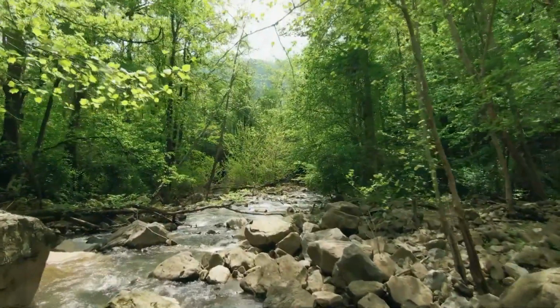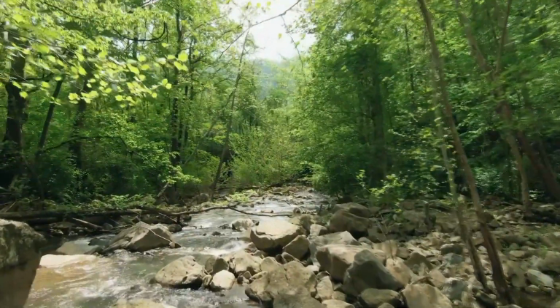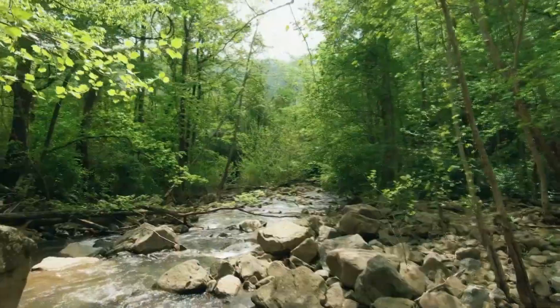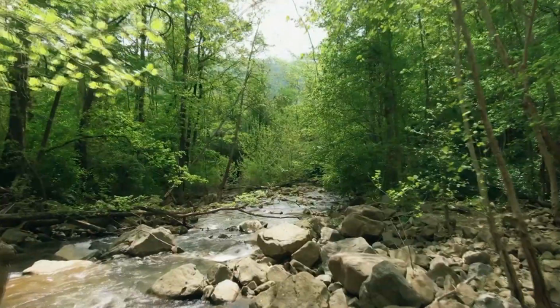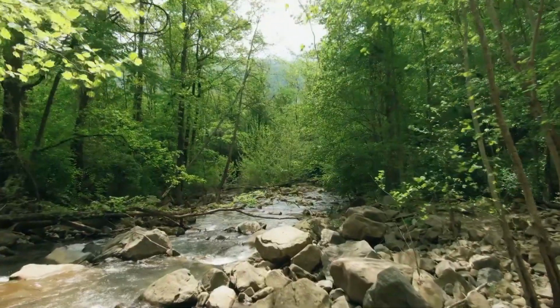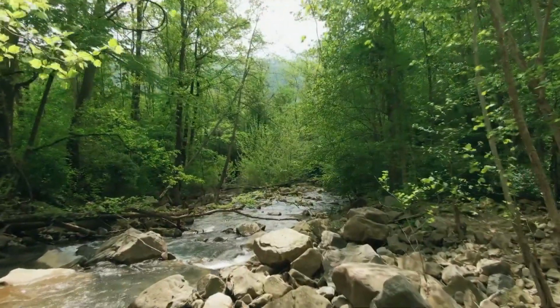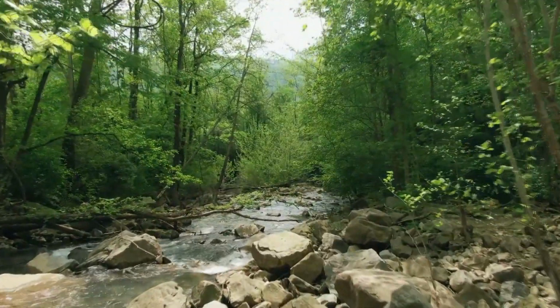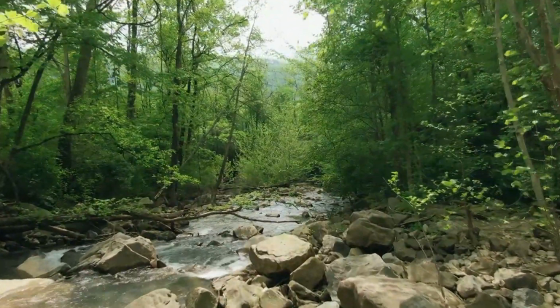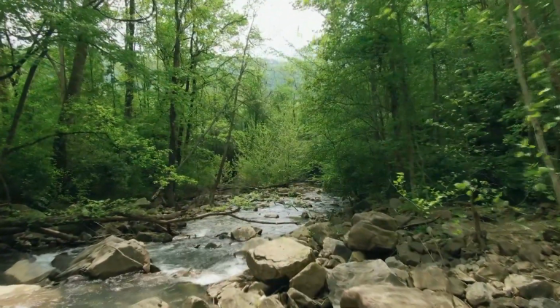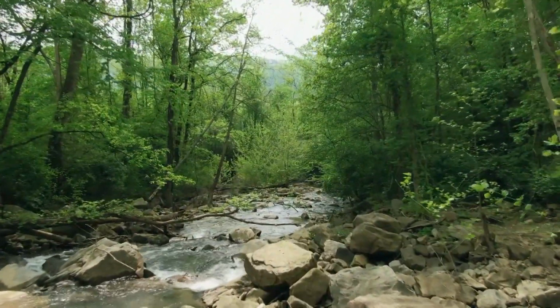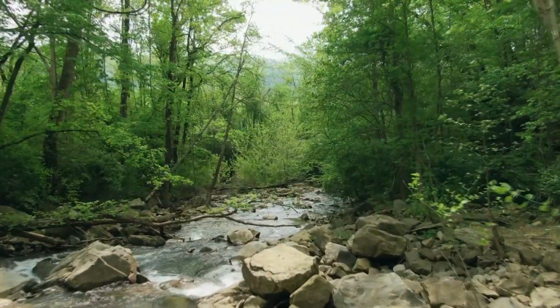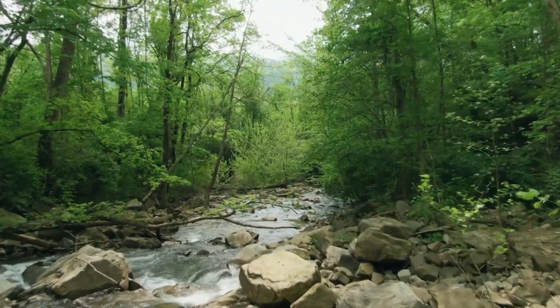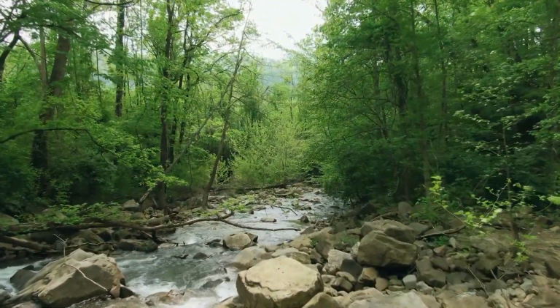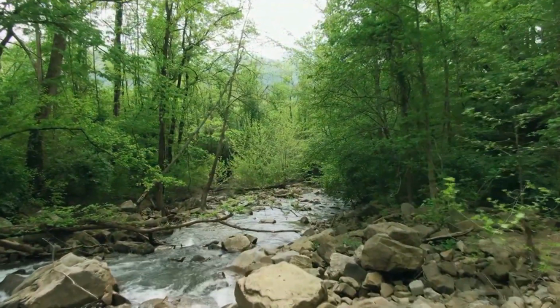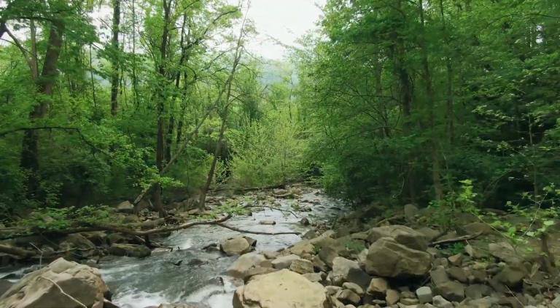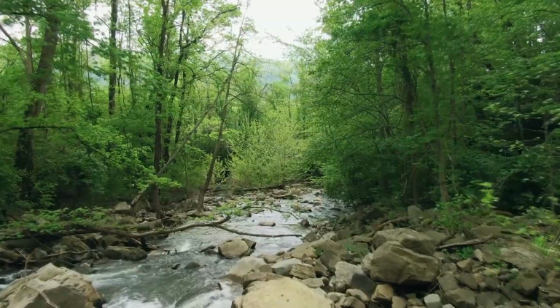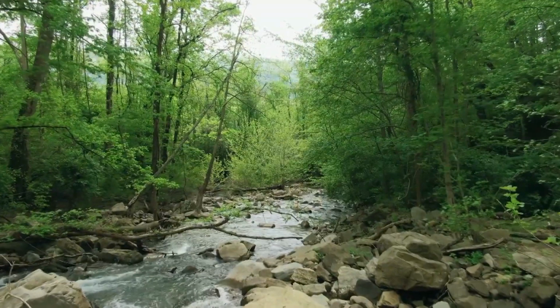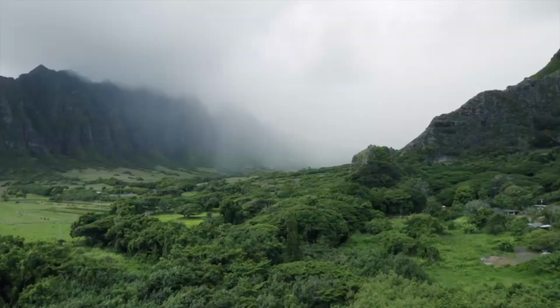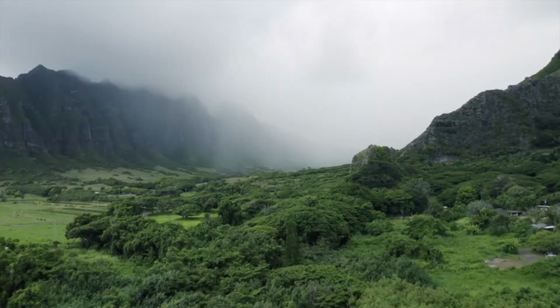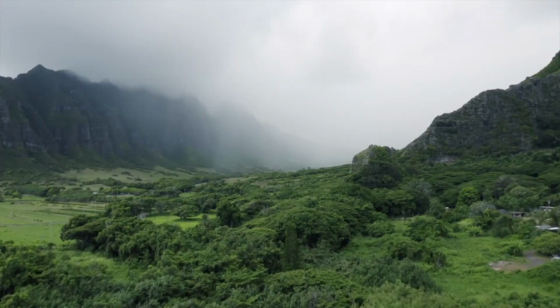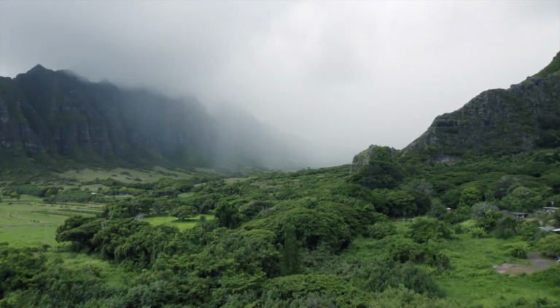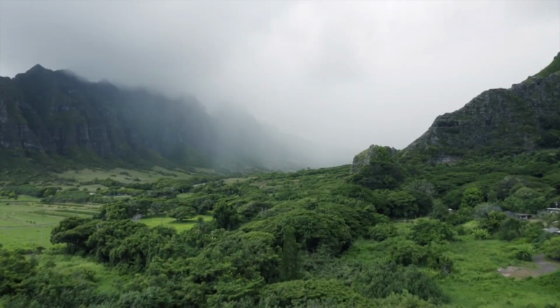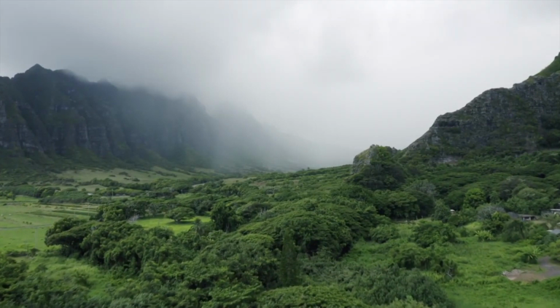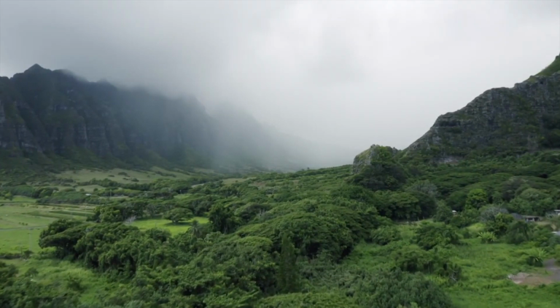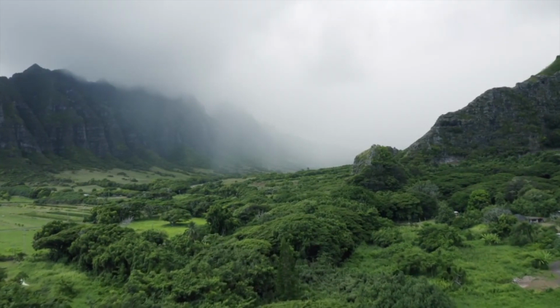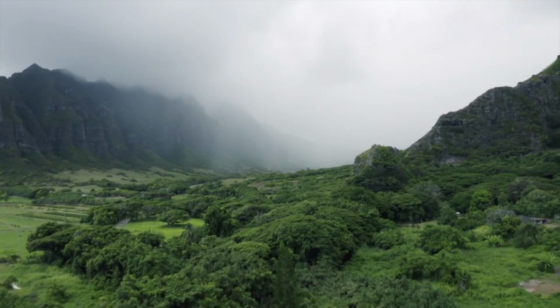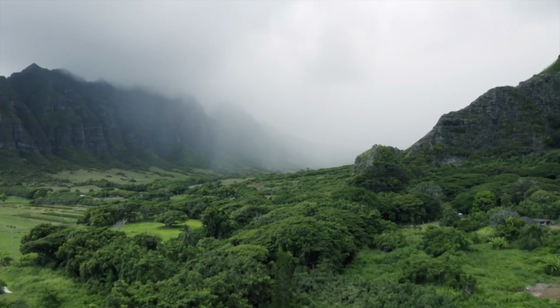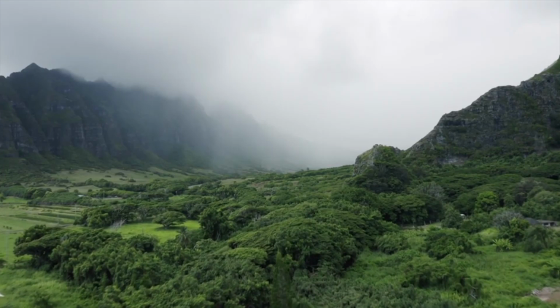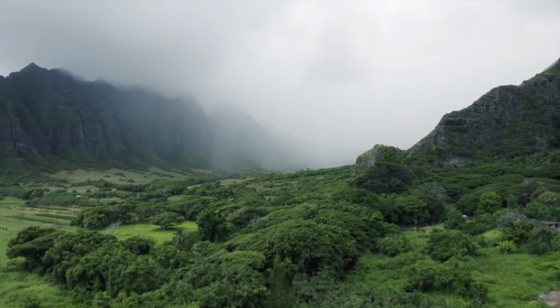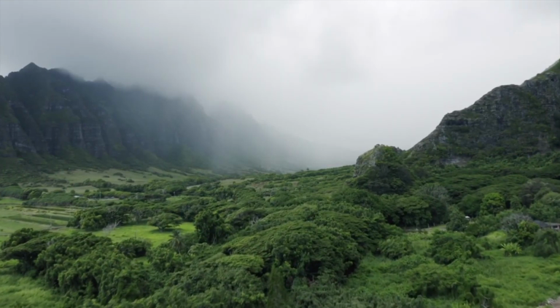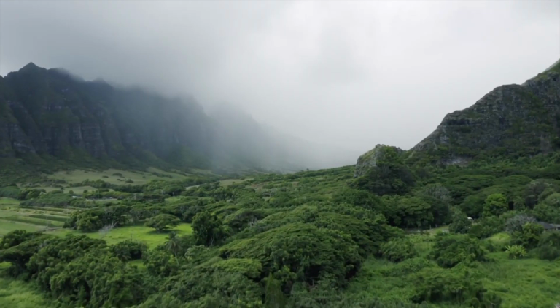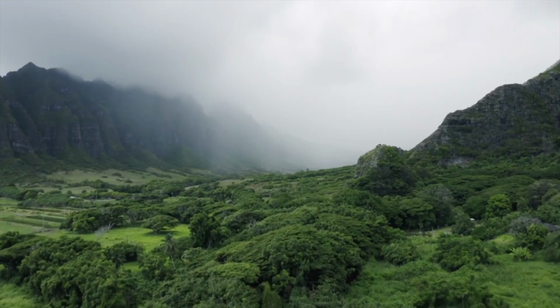Rock bristletails lay their eggs in small batches in leaf litter, grass, under rocks, and other secluded places. The eggs incubate from two months to over a year depending on the species, along with other environmental factors.